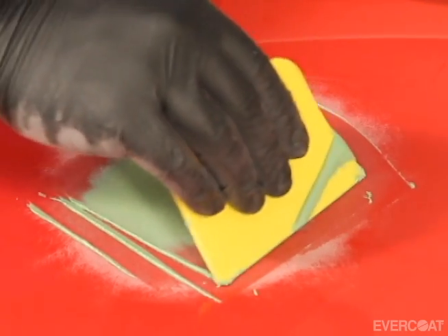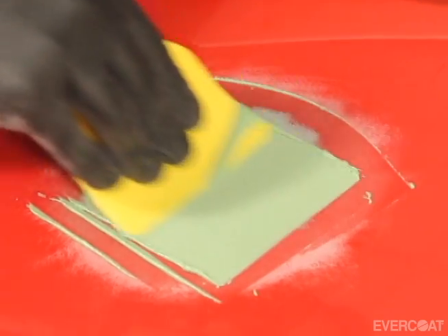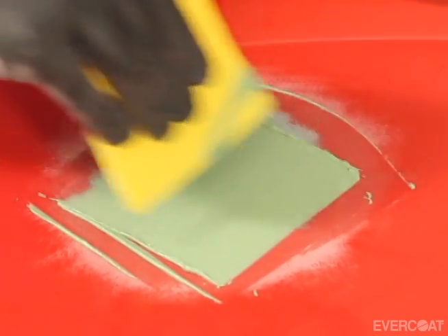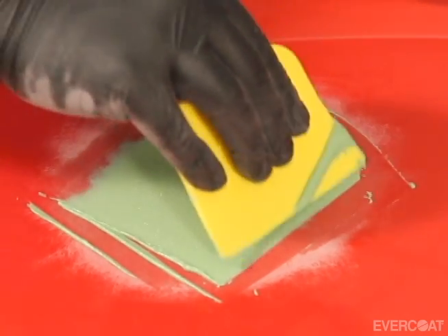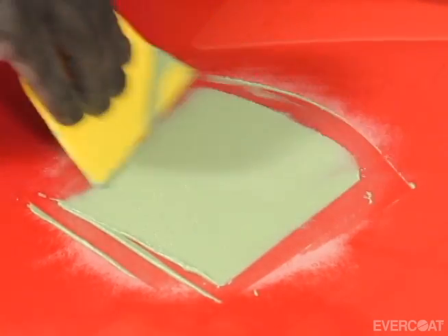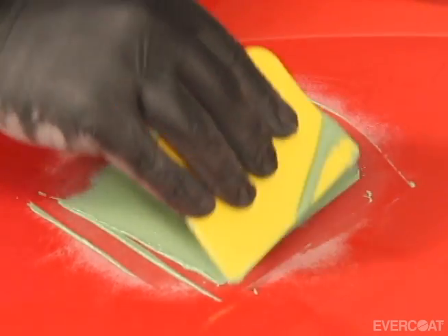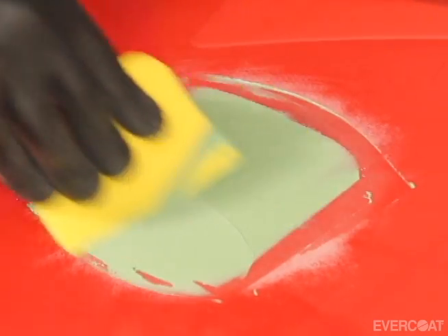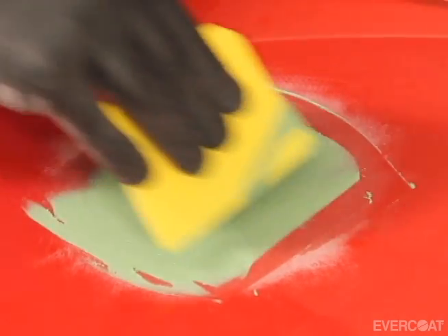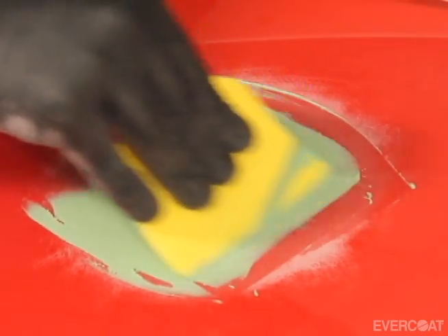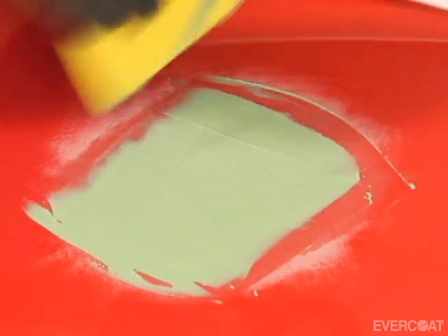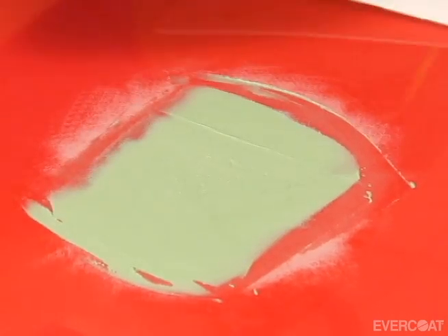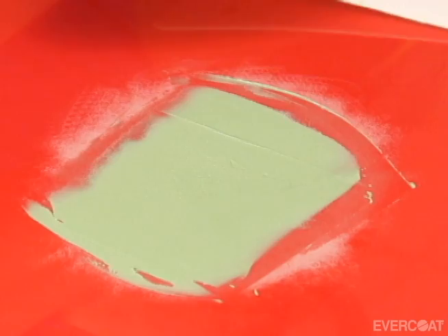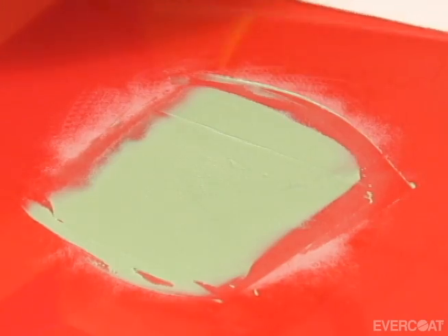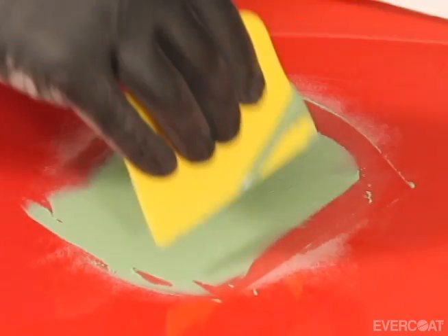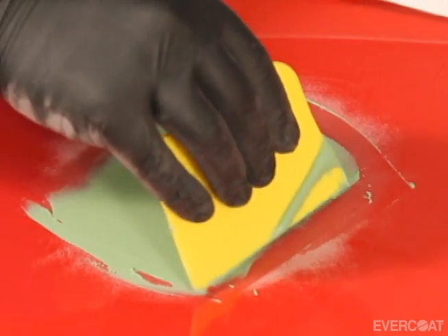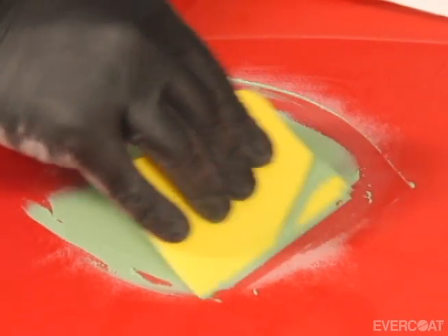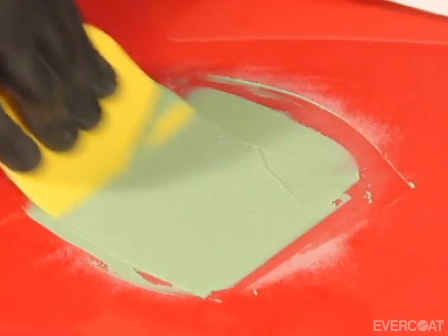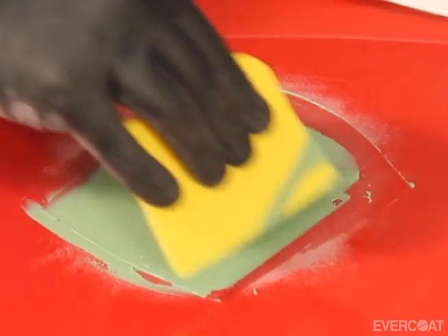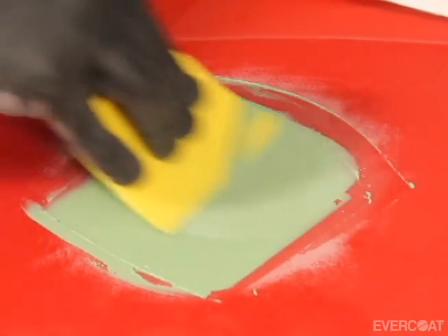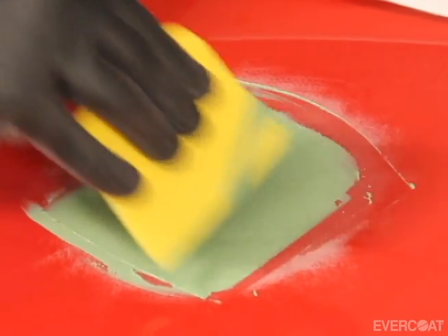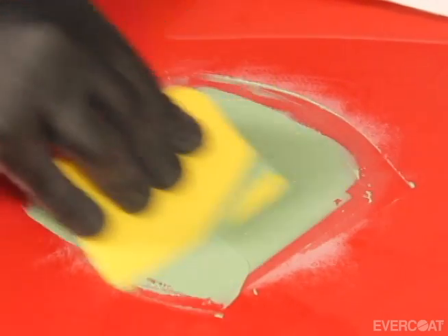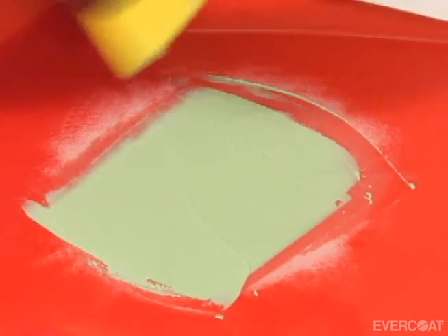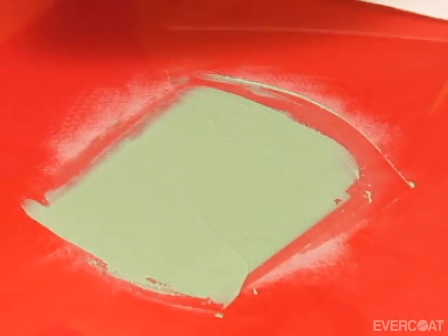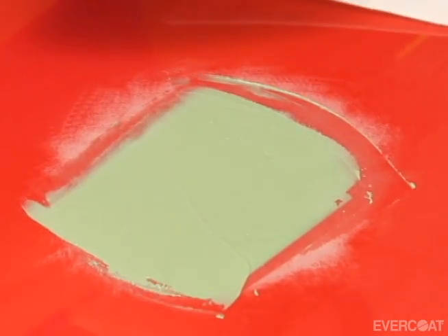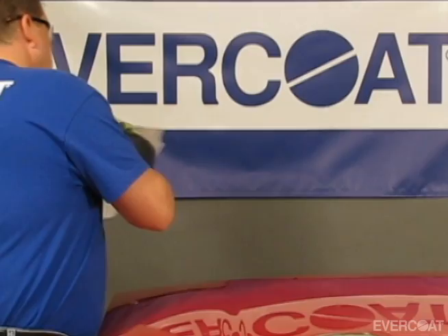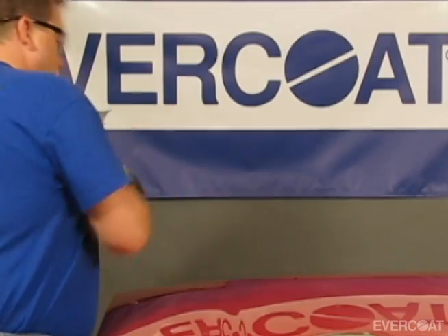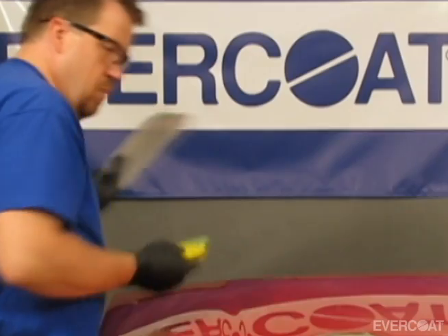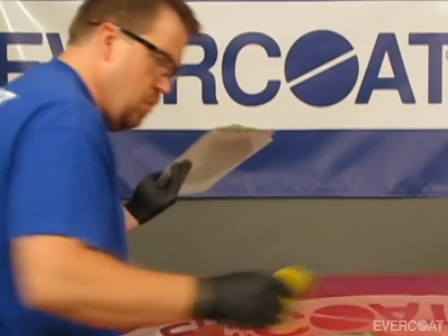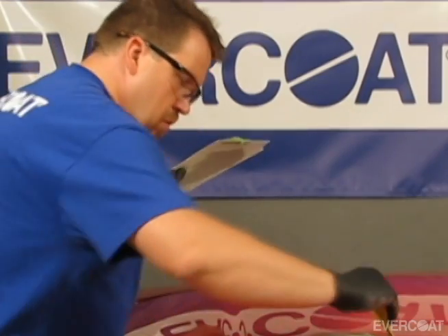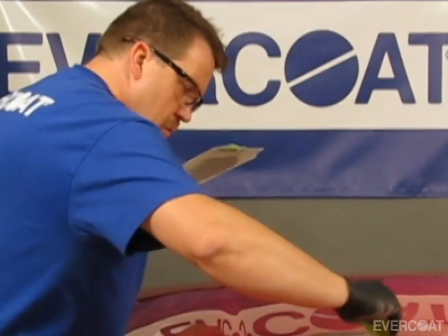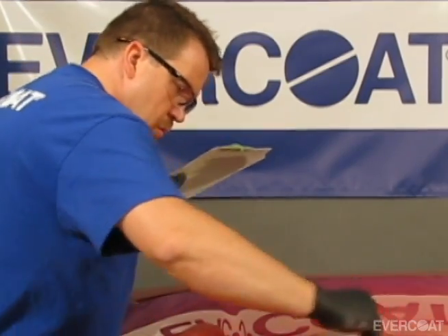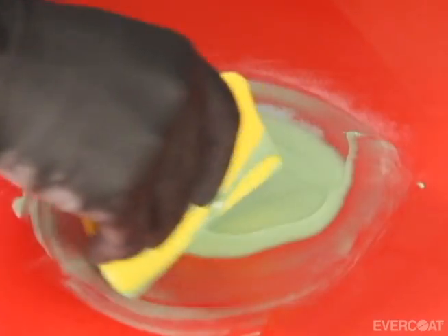Then build the area to the desired thickness, but not greater than 6mm. Taper the edges with the spreader.